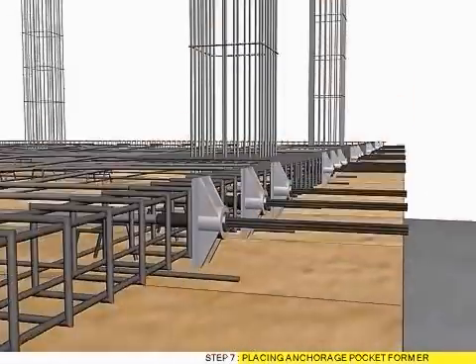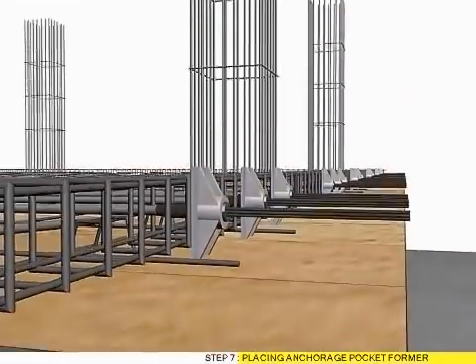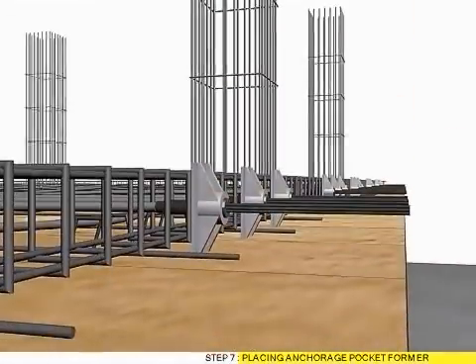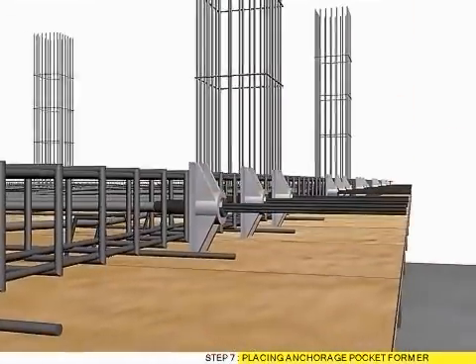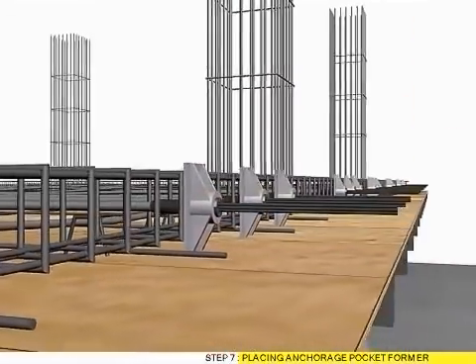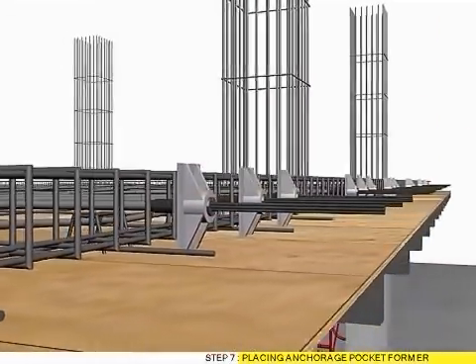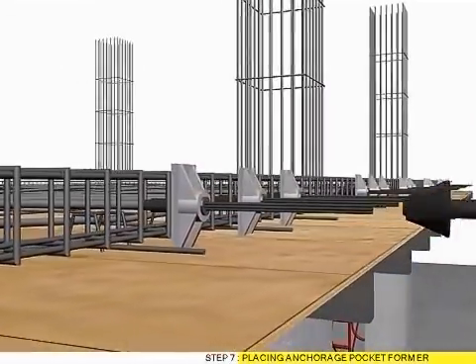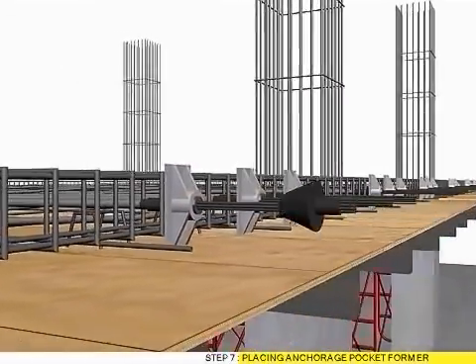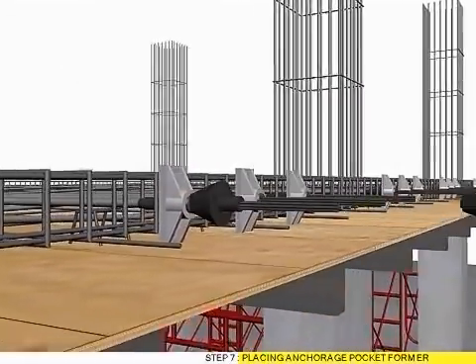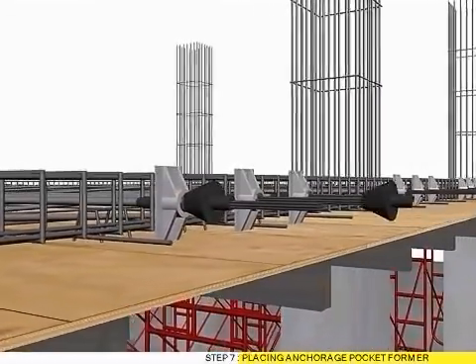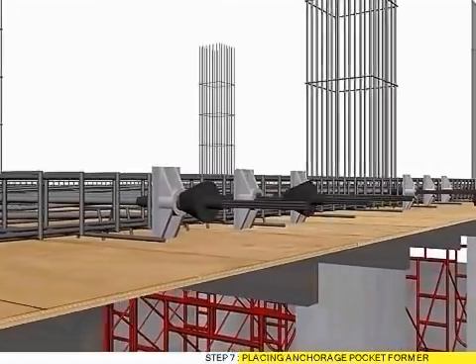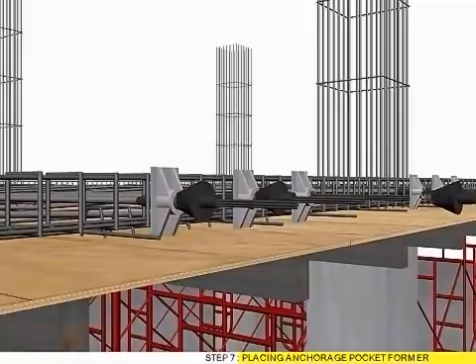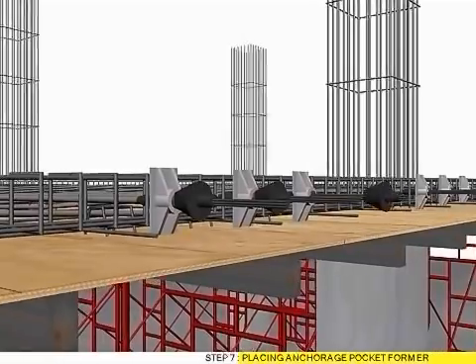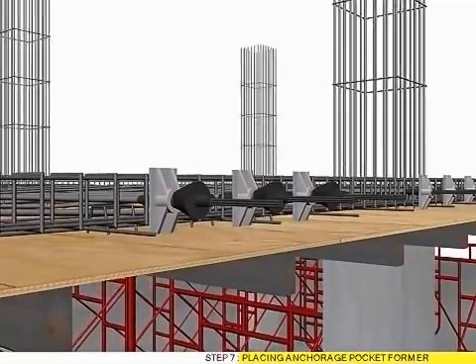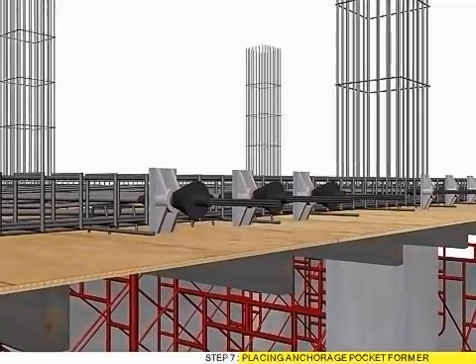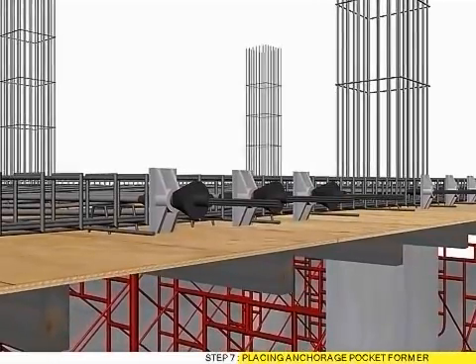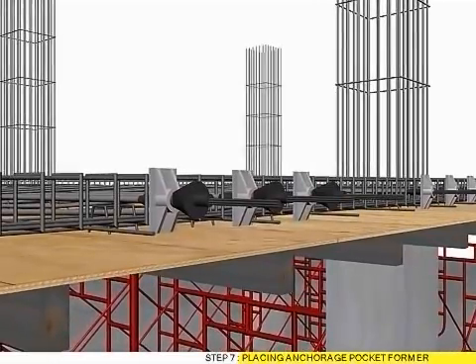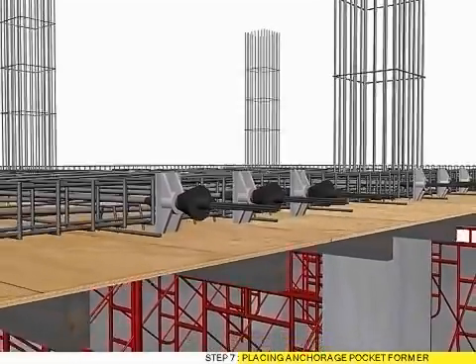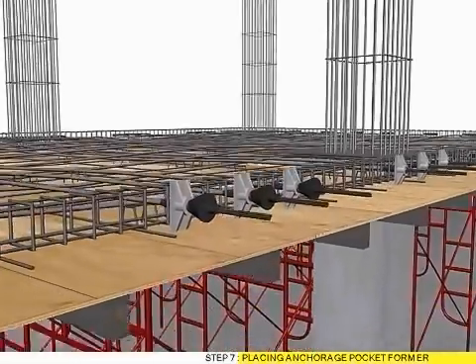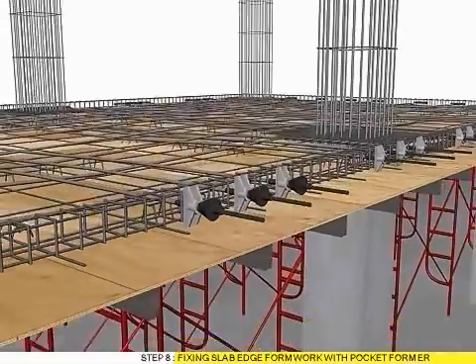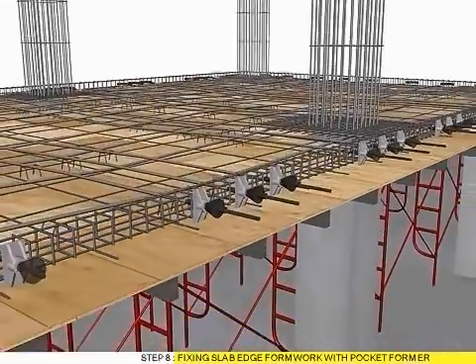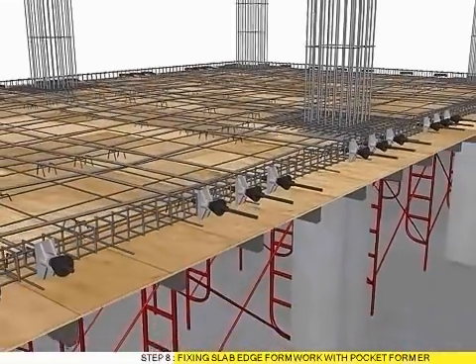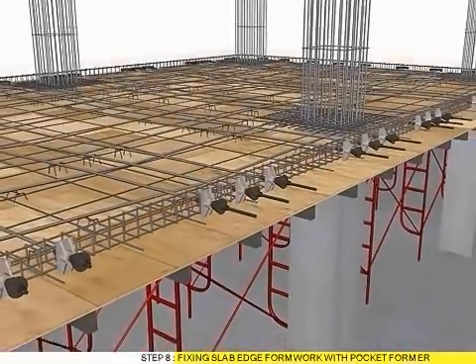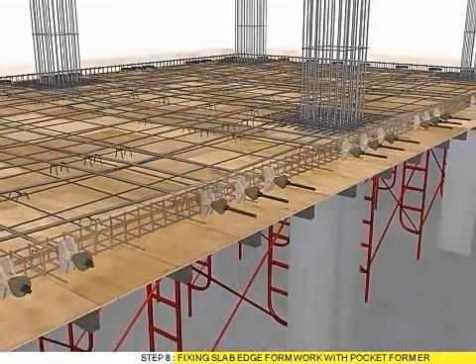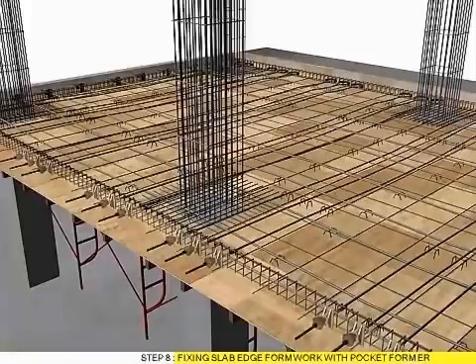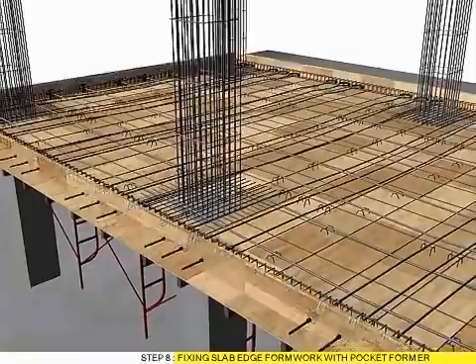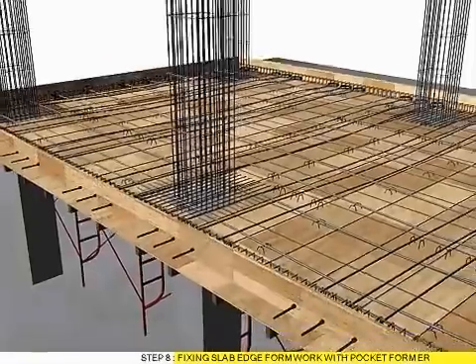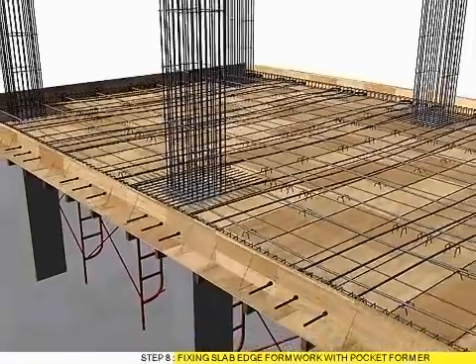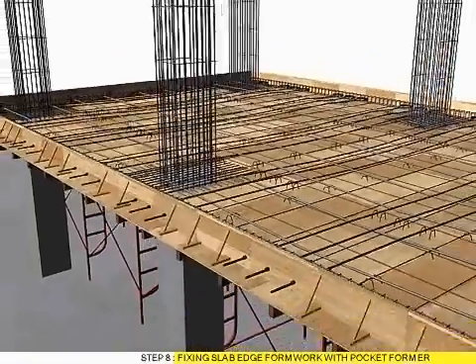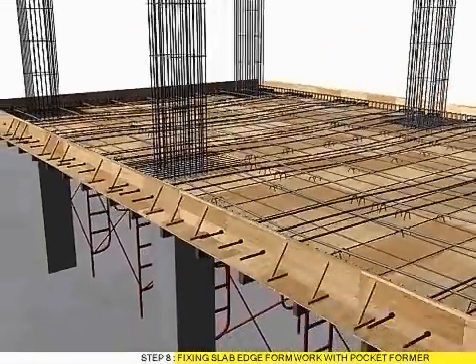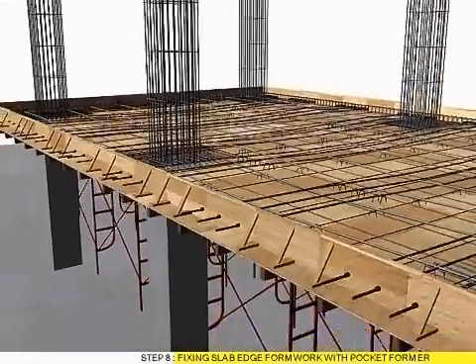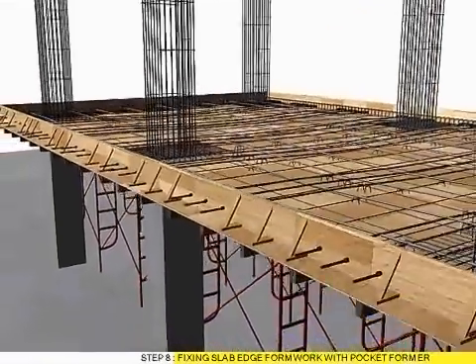Step 7: Placing anchorage pocket former. Step 8: Fixing slab edge former with pocket former.